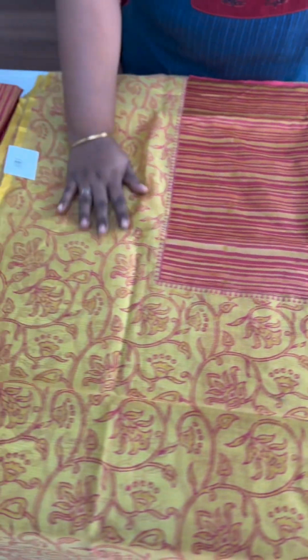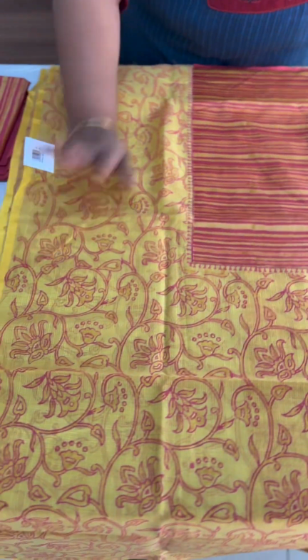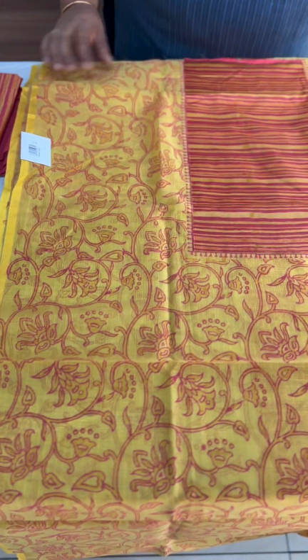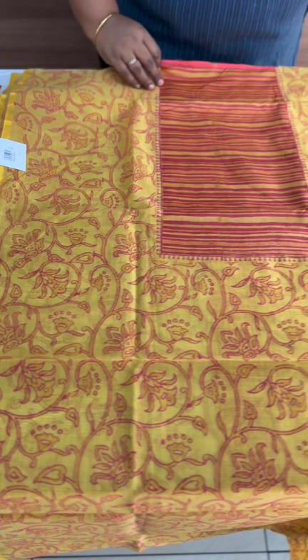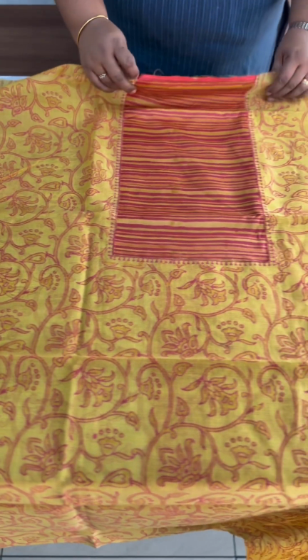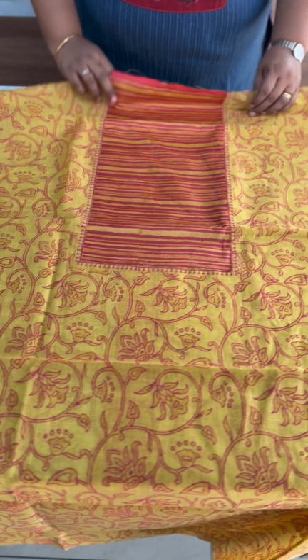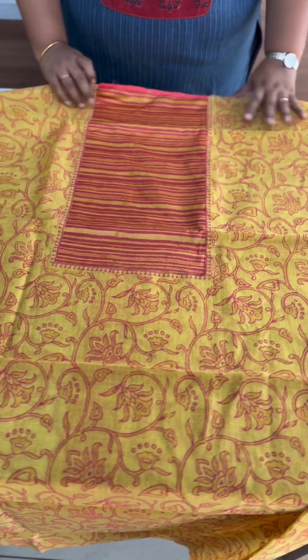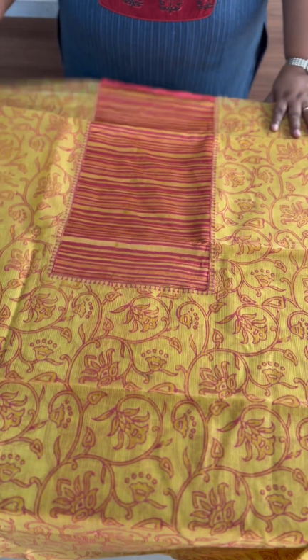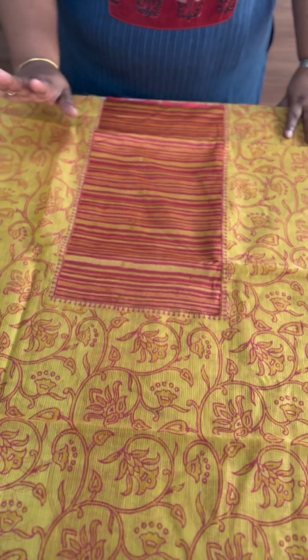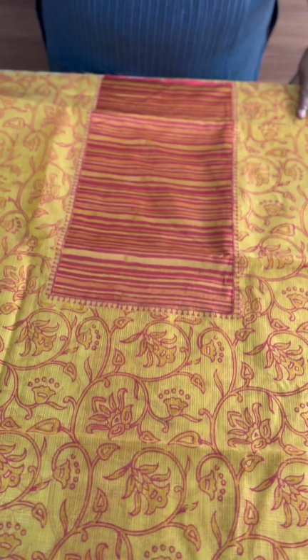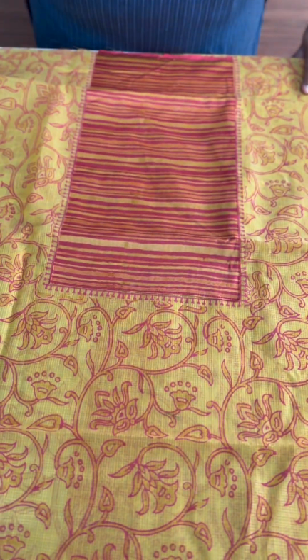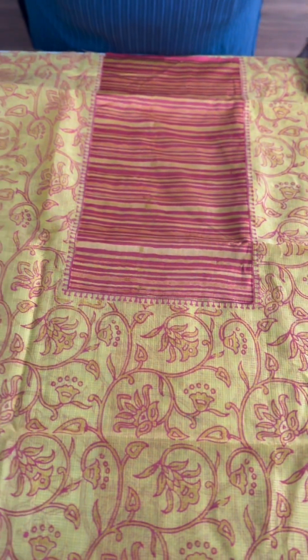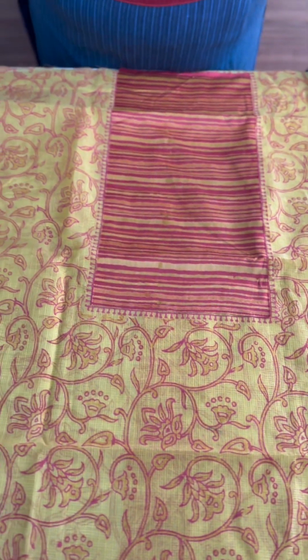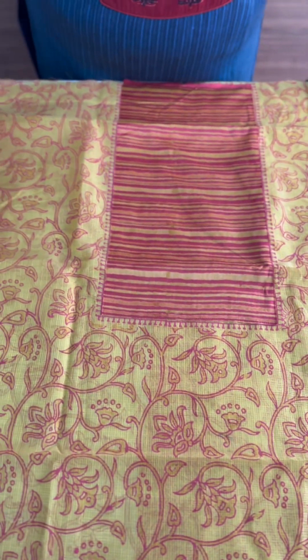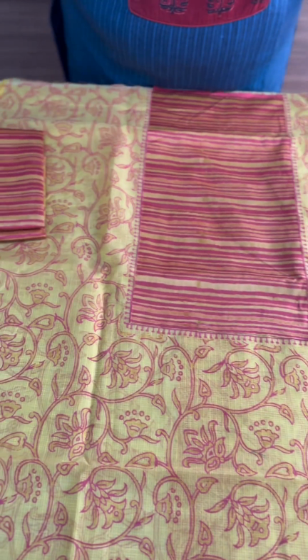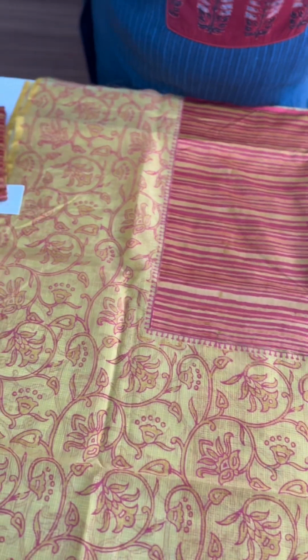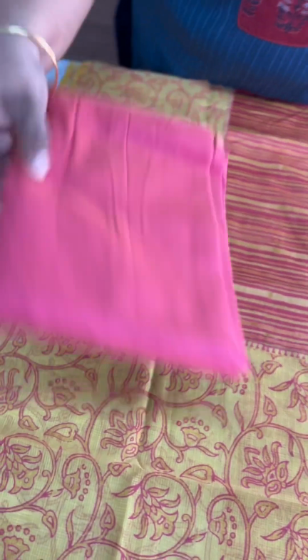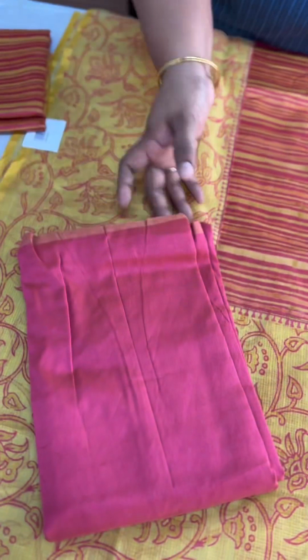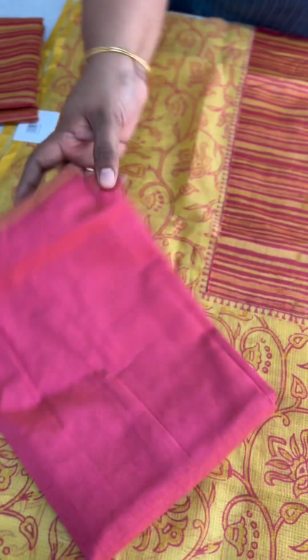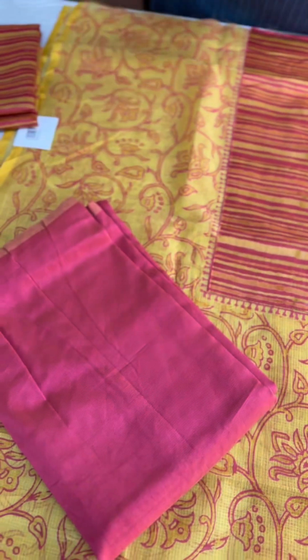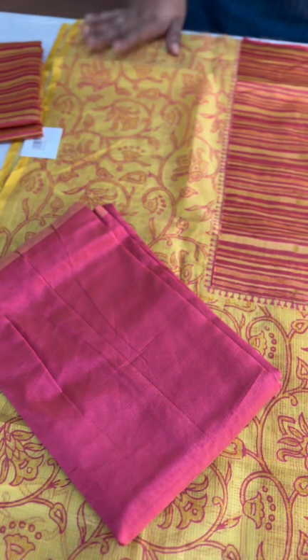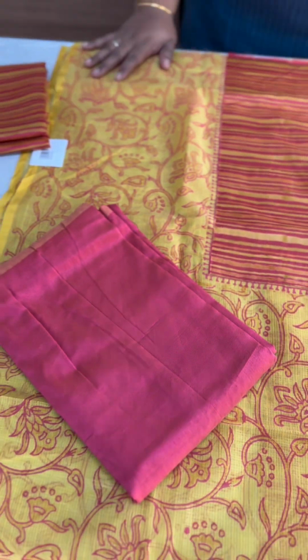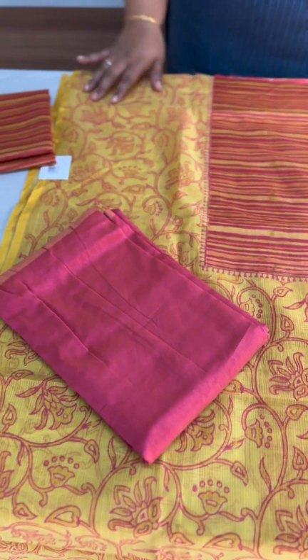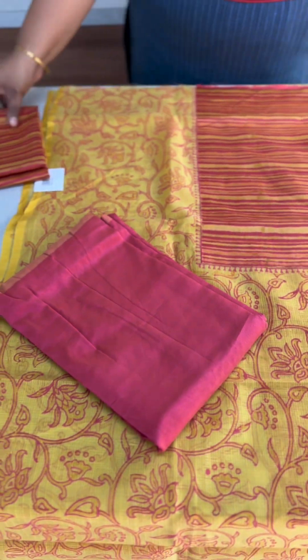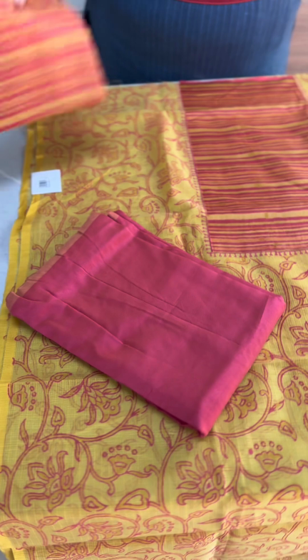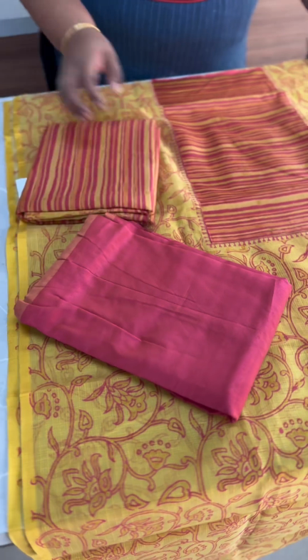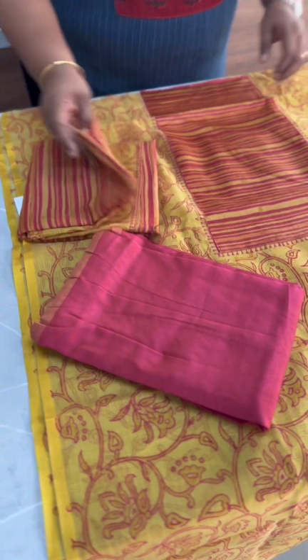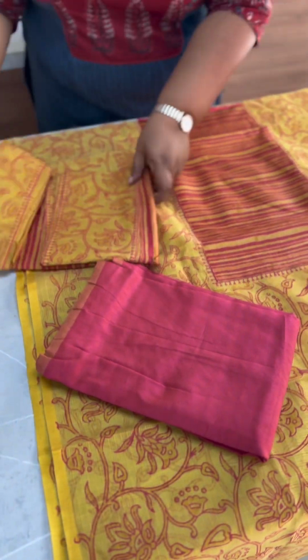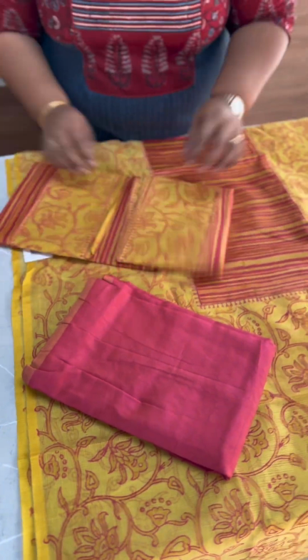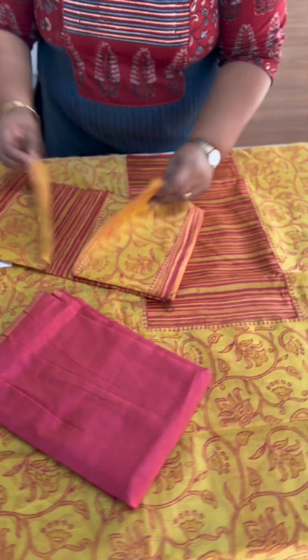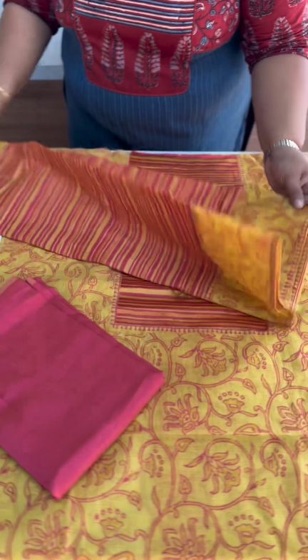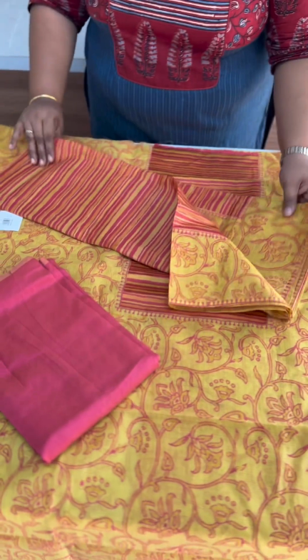There is a yoke, horizontal, with block print on the top and a Chanderi patch. It has a pink border. Front and back have the same print — back side has a yoke, body has the same prints. The bottom has a purple-pink shade in cotton silk with top prints.